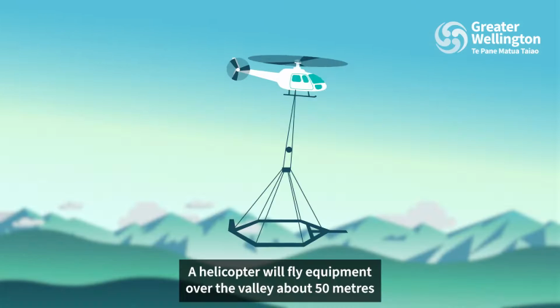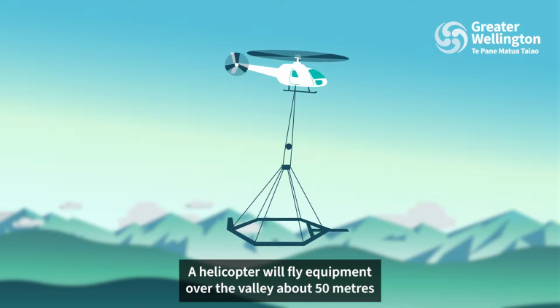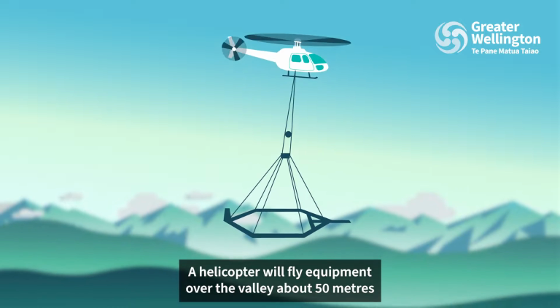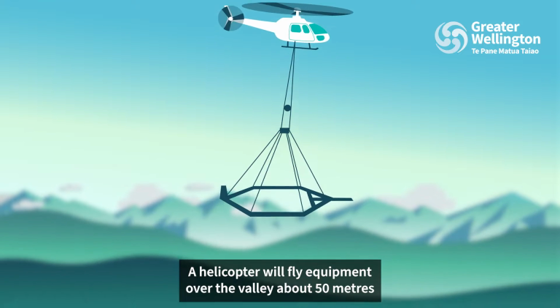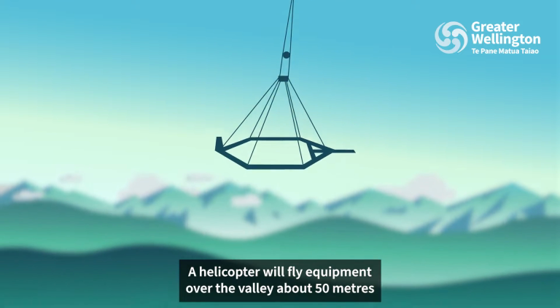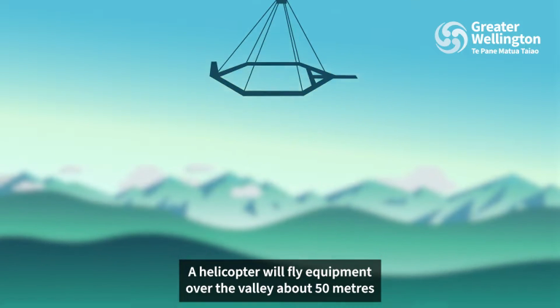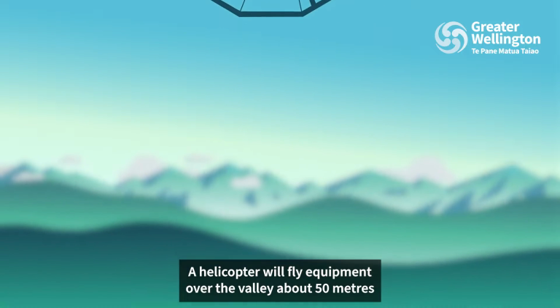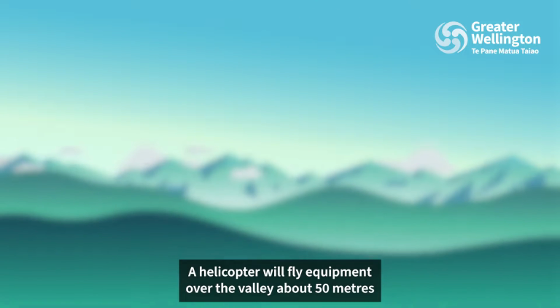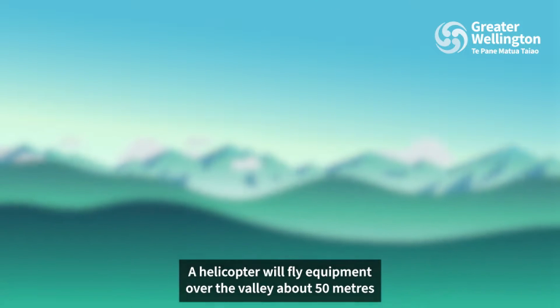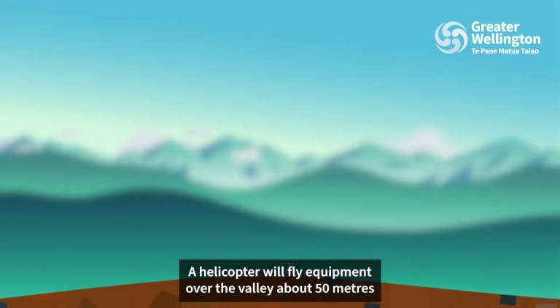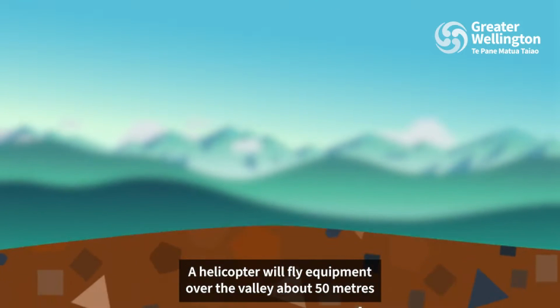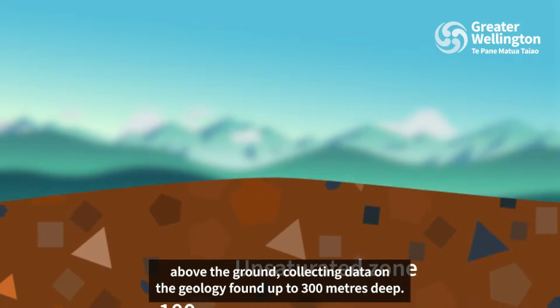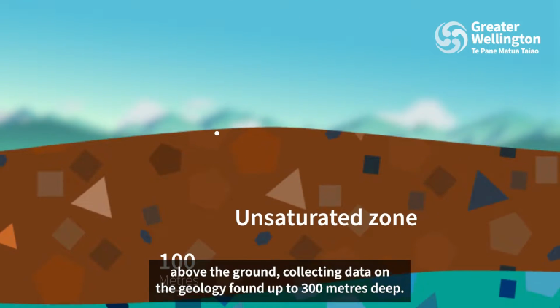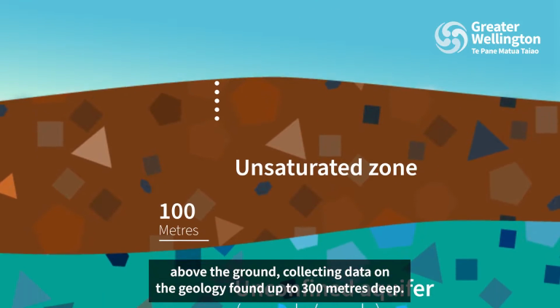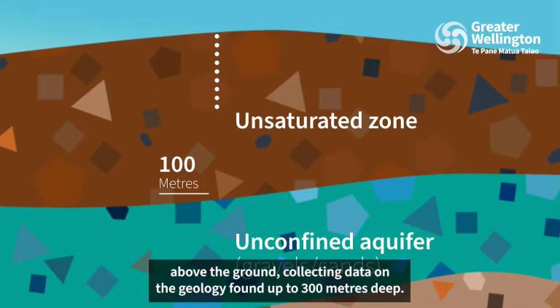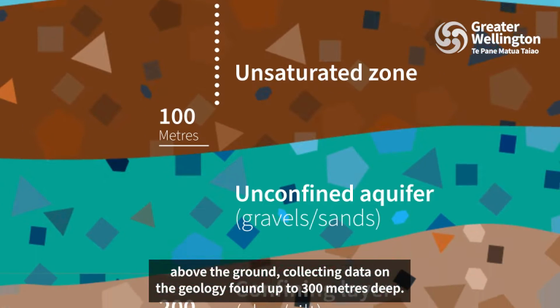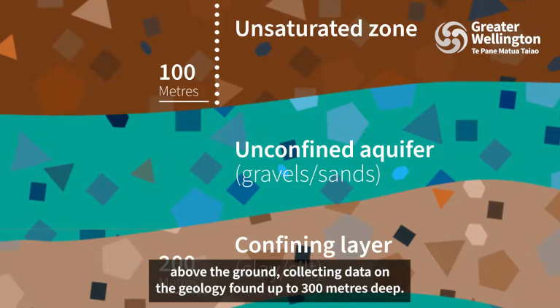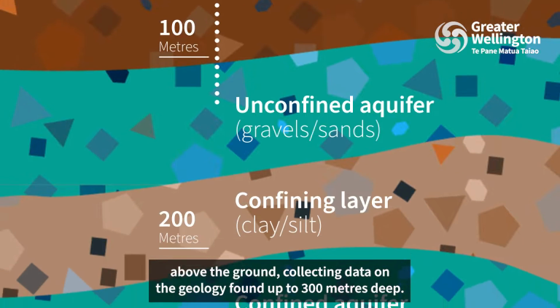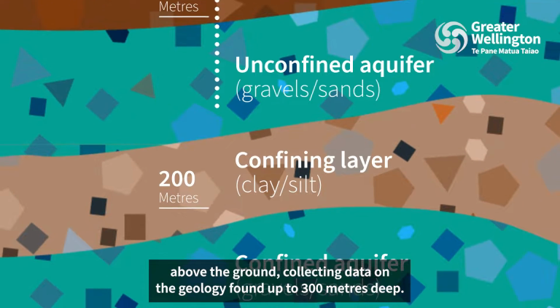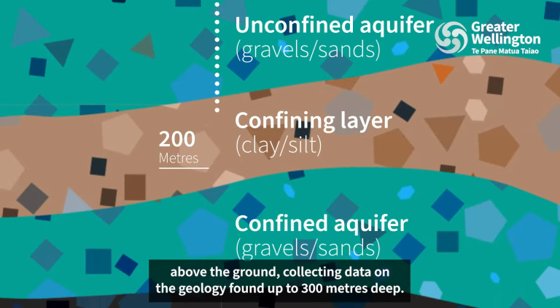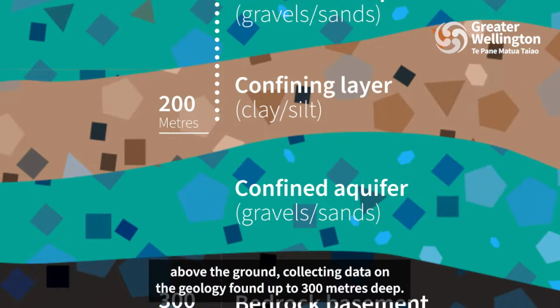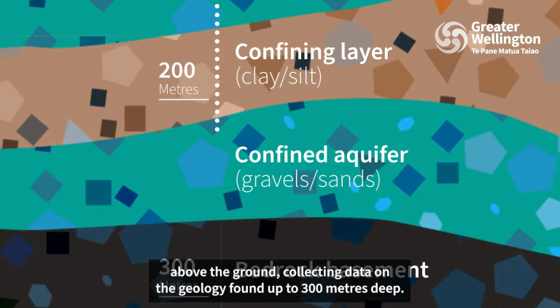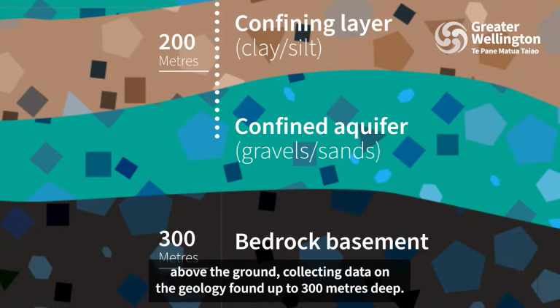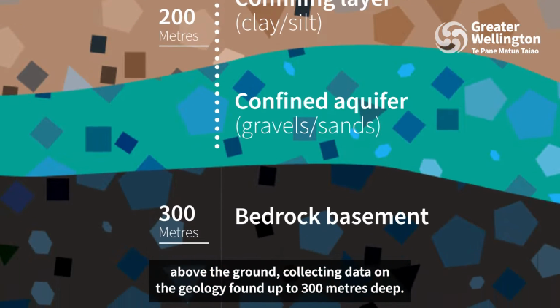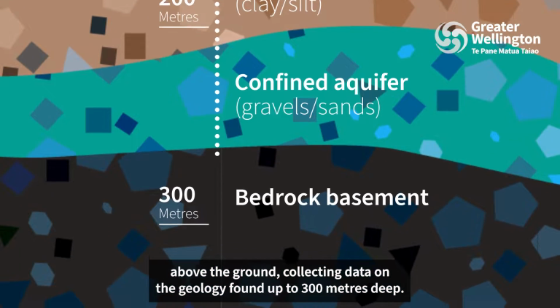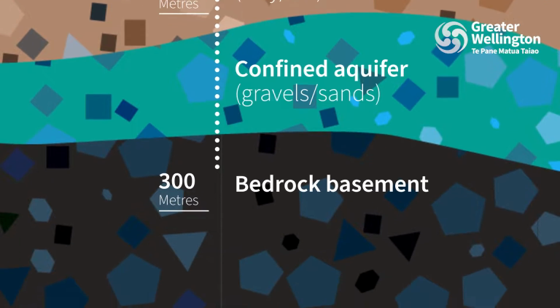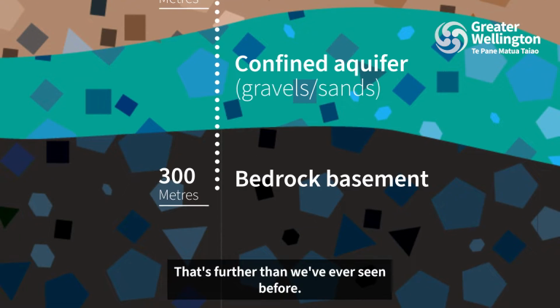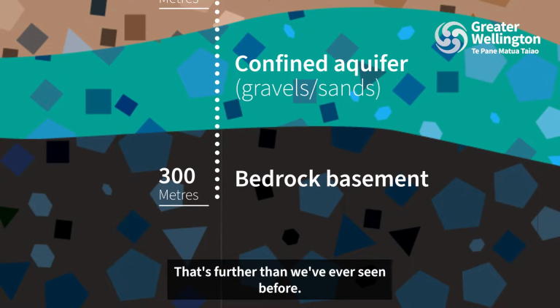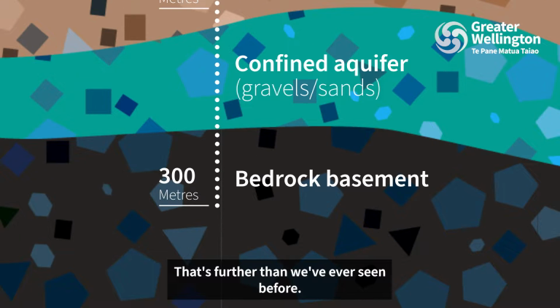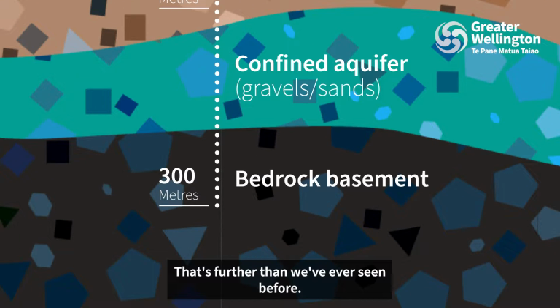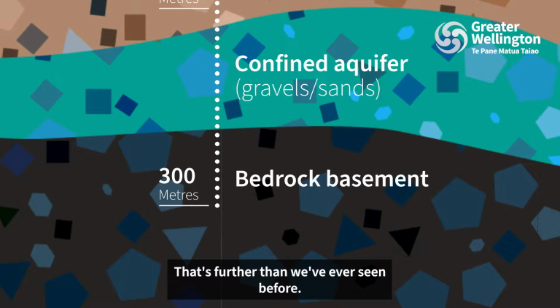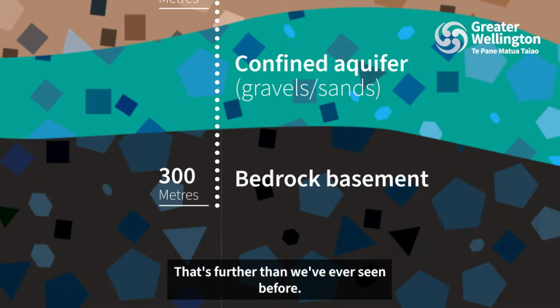A helicopter will fly equipment over the valley about 50 metres above the ground, collecting data on the geology found up to 300 metres deep. That's further than we've ever seen before.